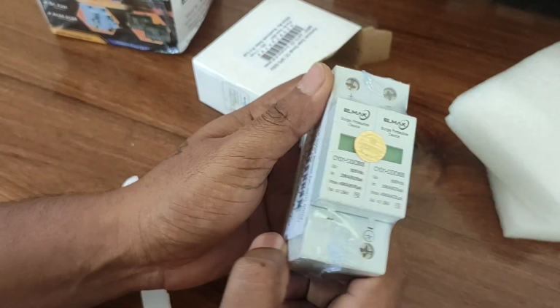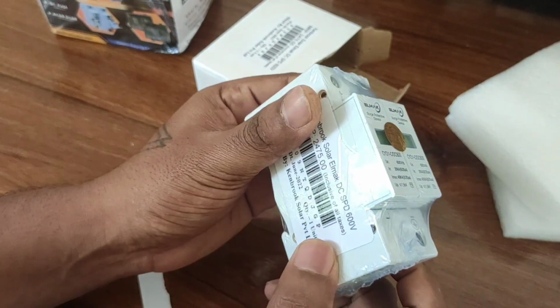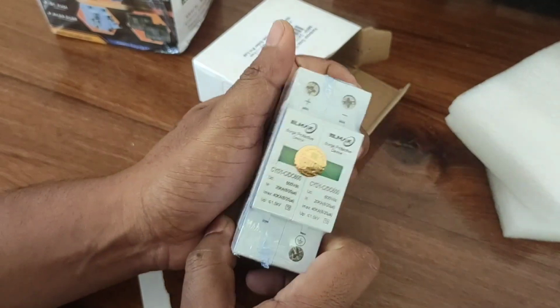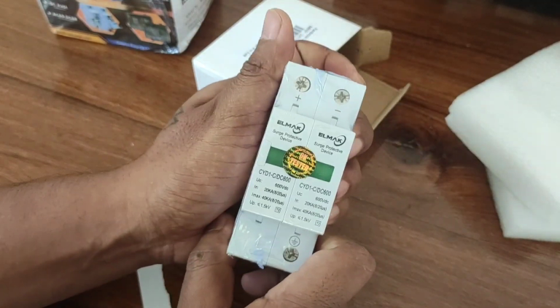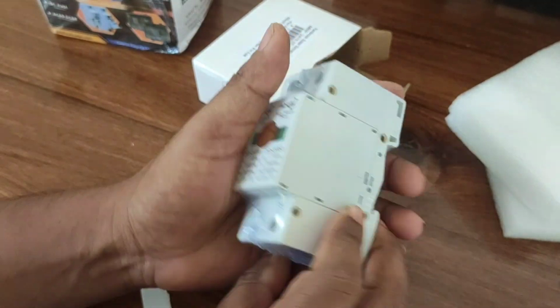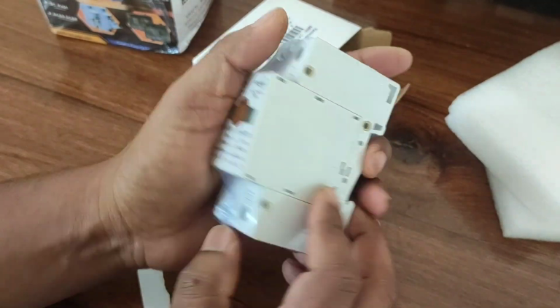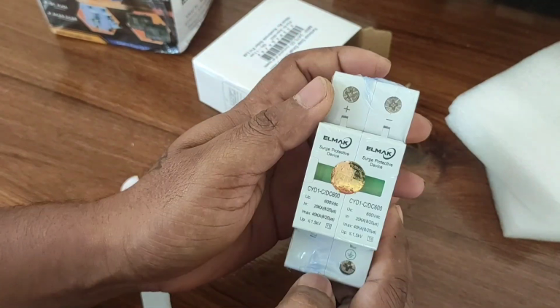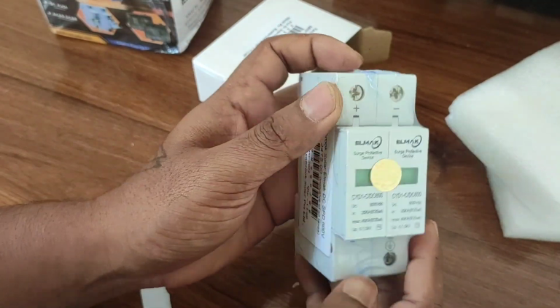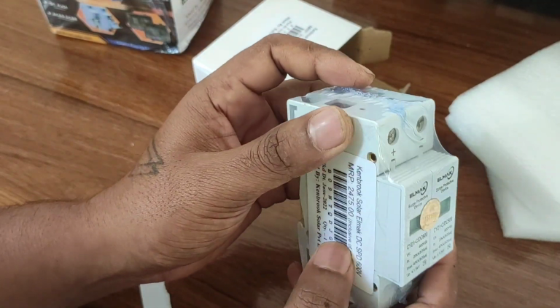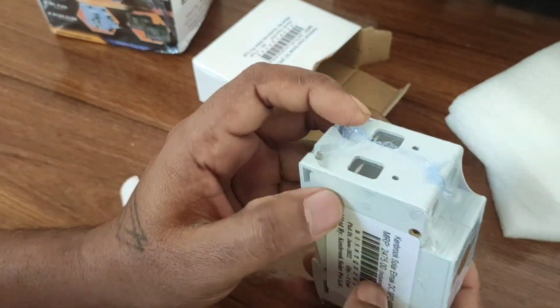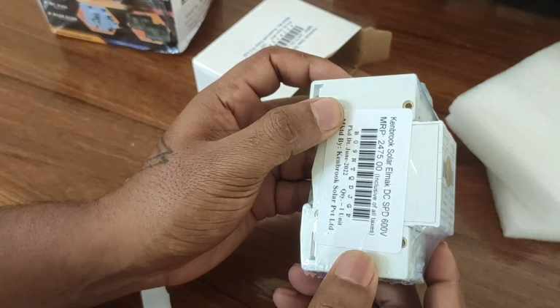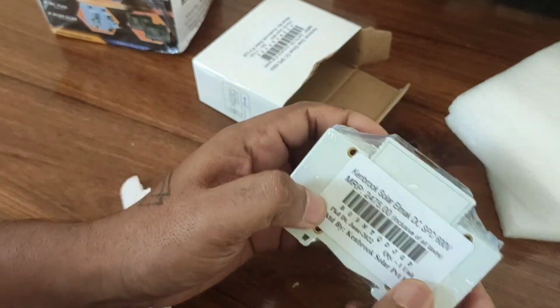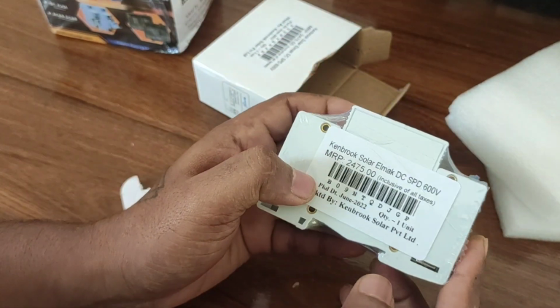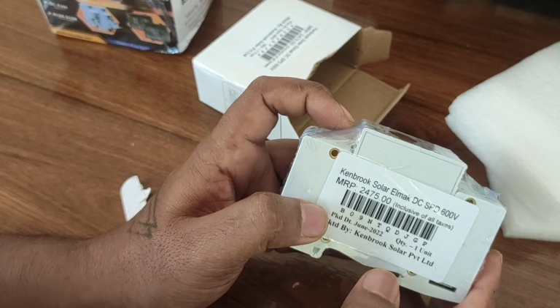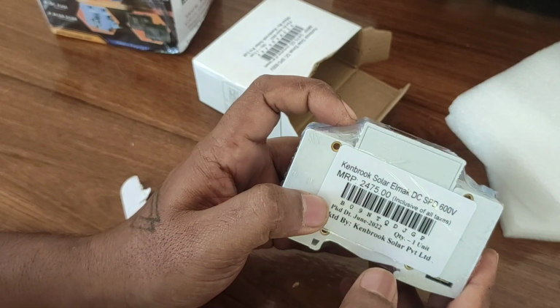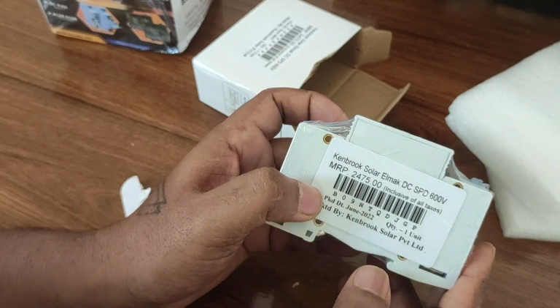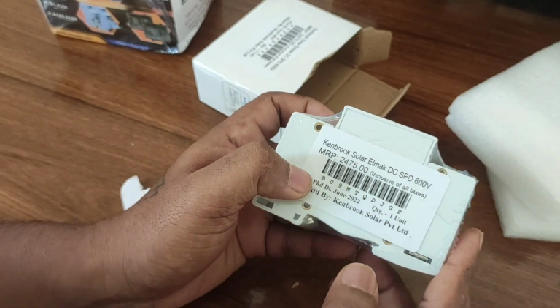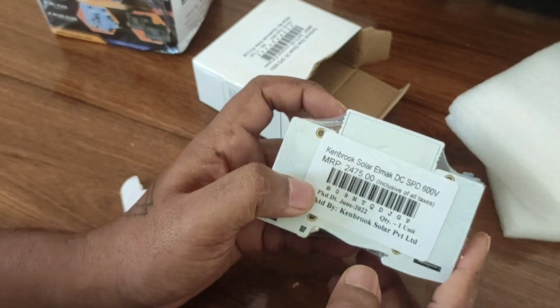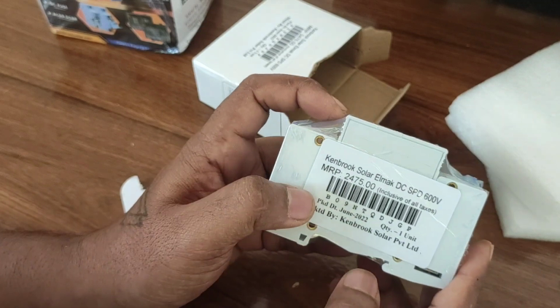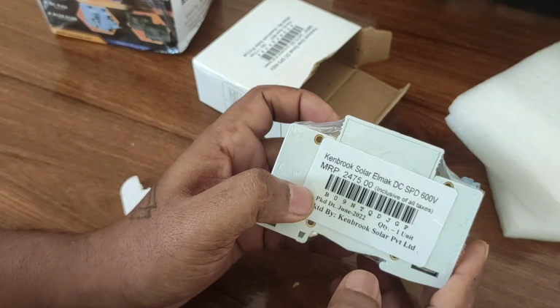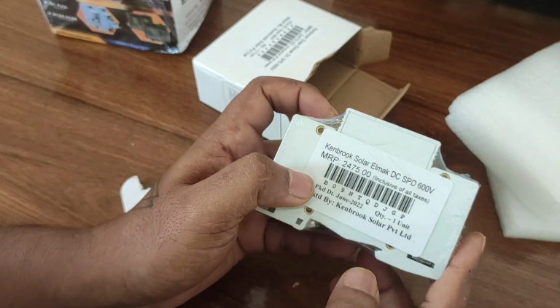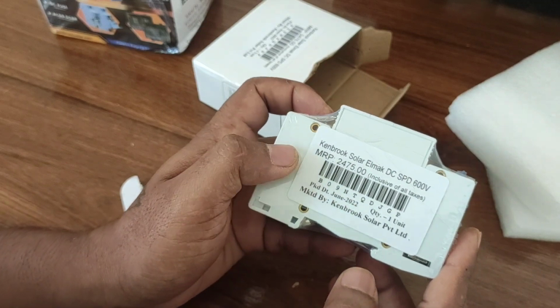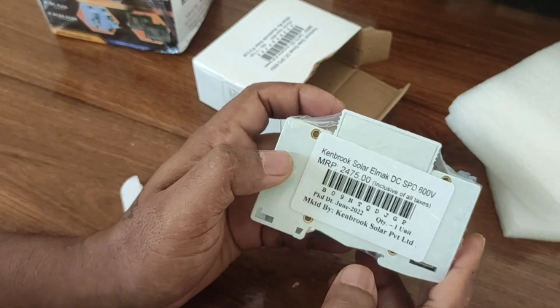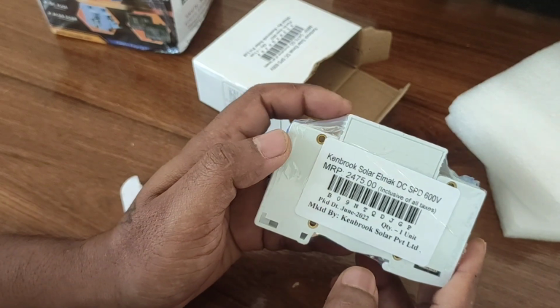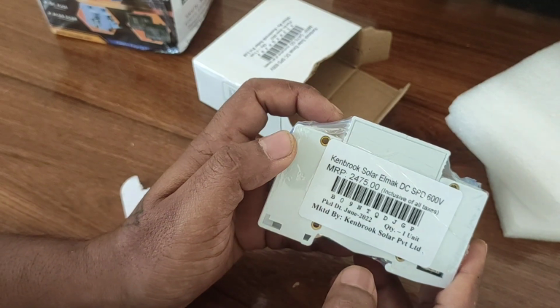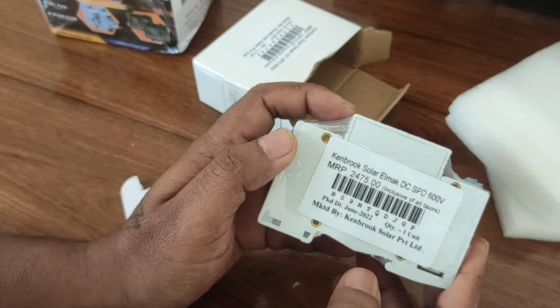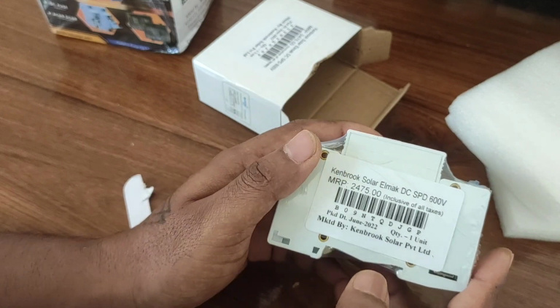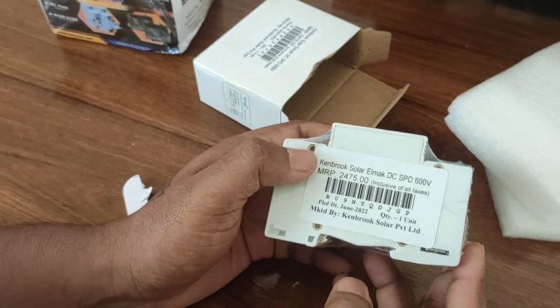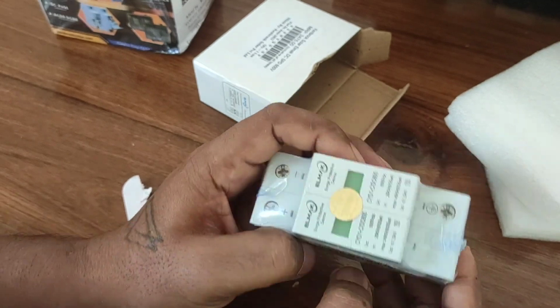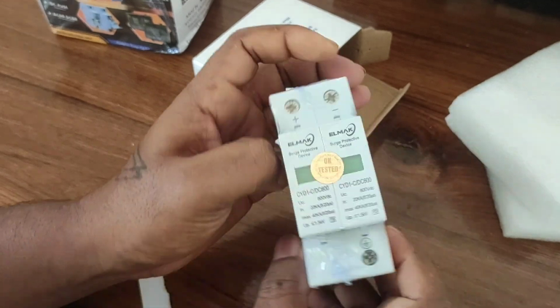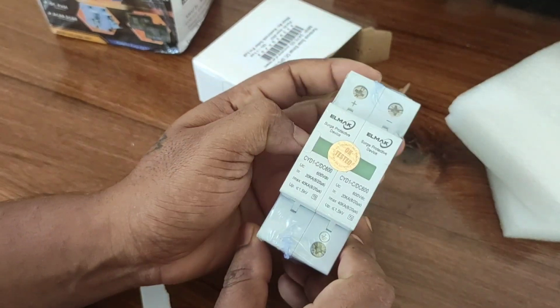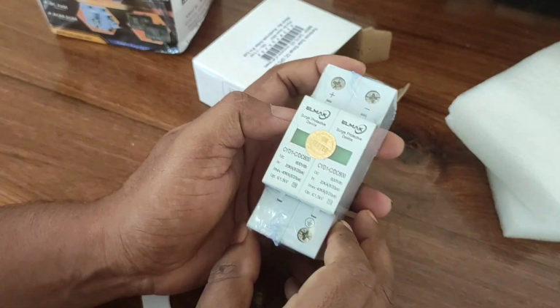This is the SPD — surge protecting device. I can use this in any DC connections such as solar panel and wind energy. That's it. See you in the next video, bye bye.